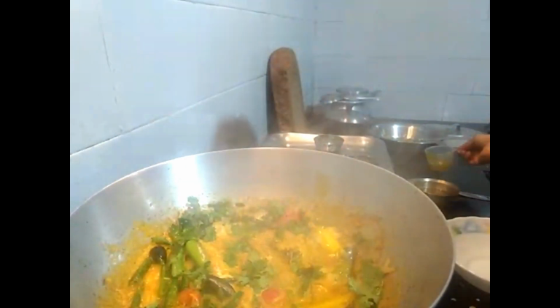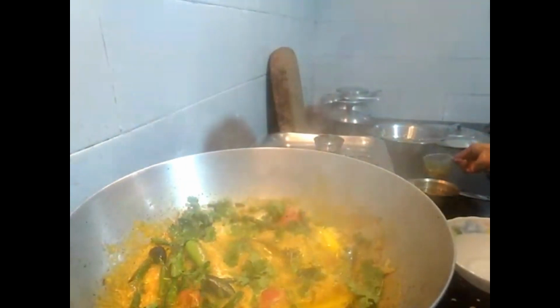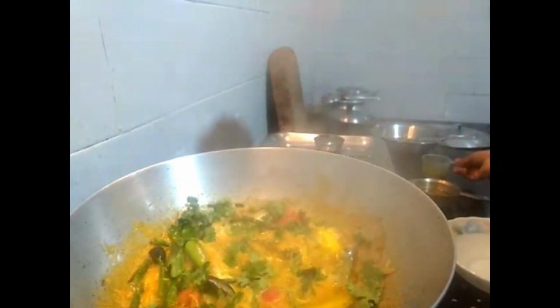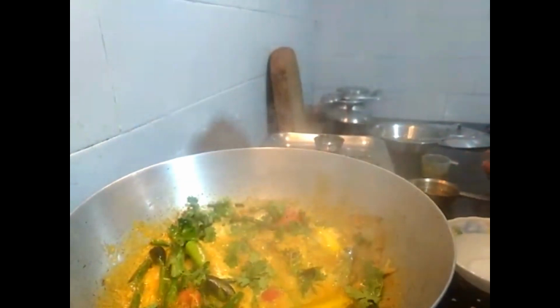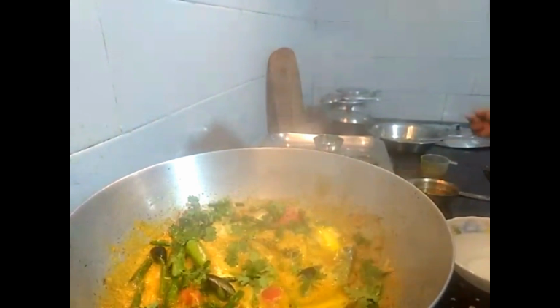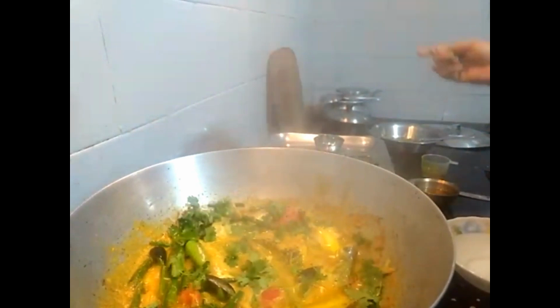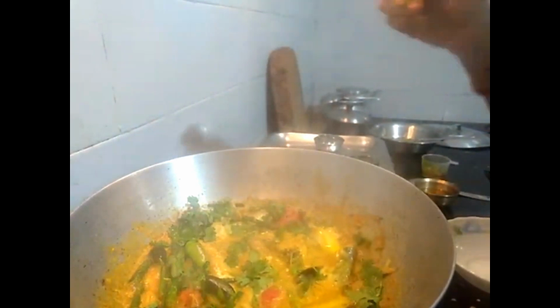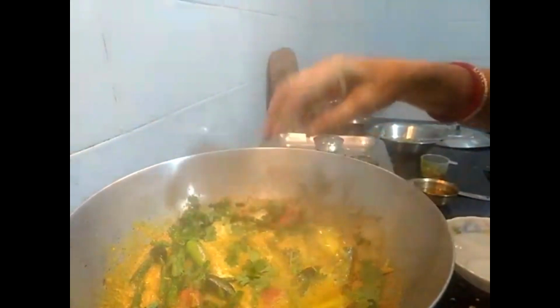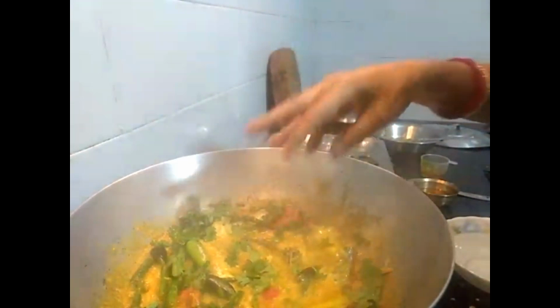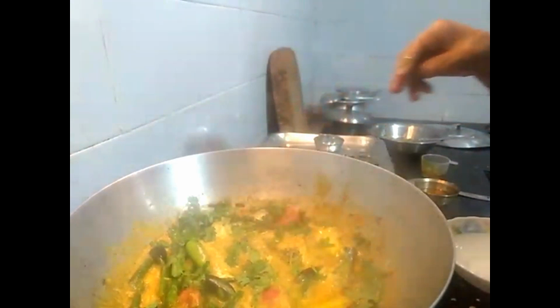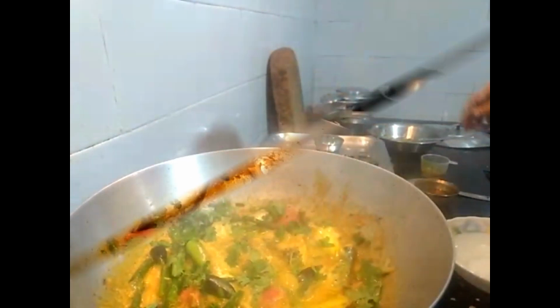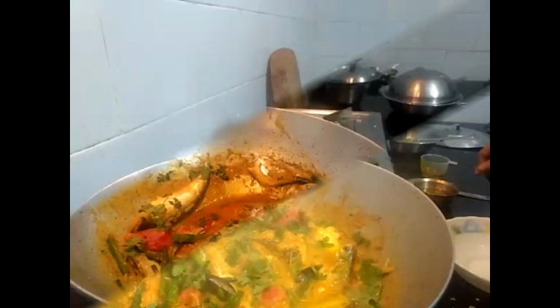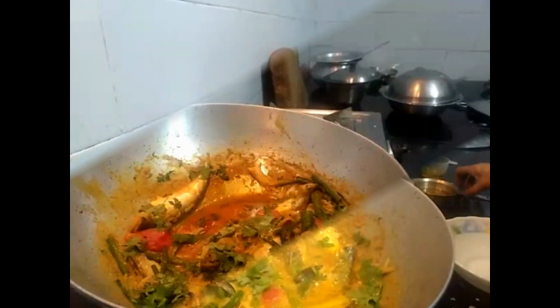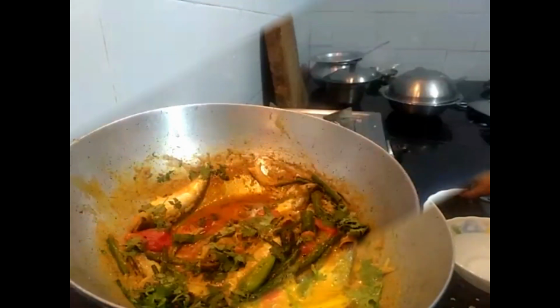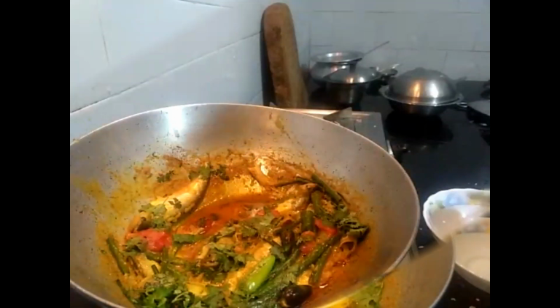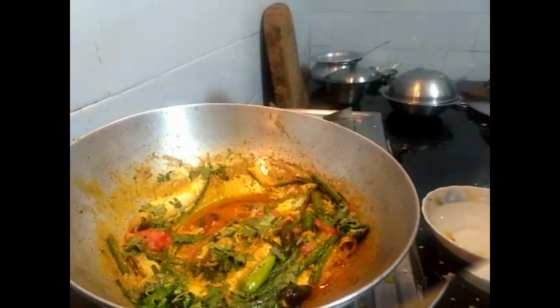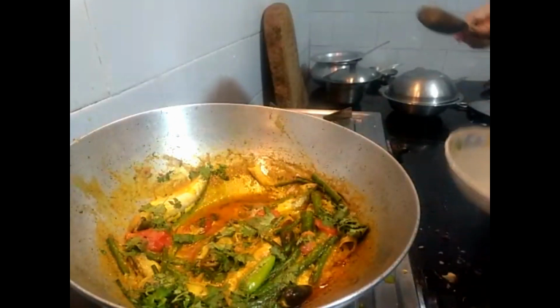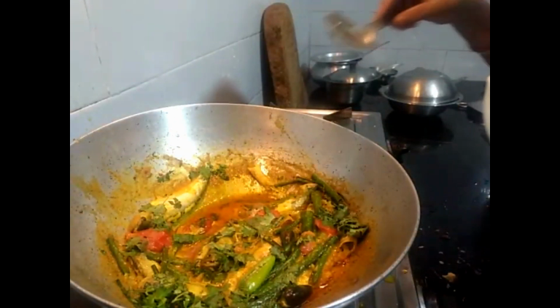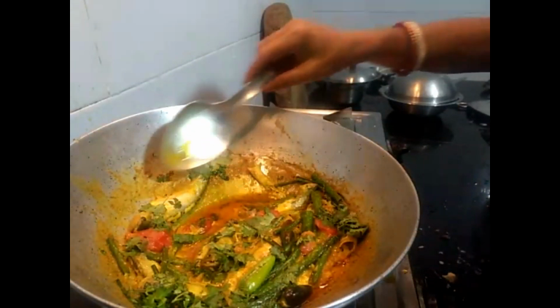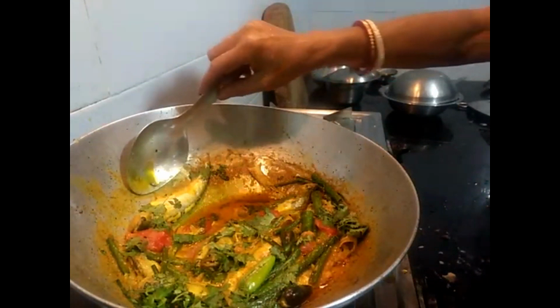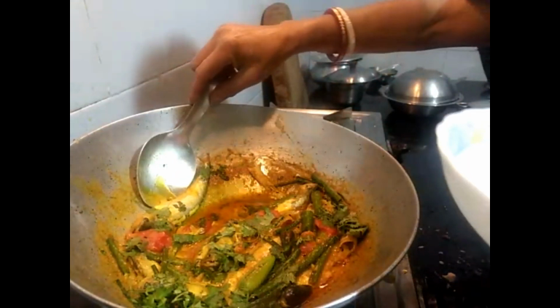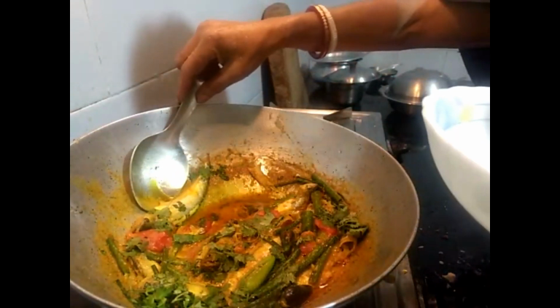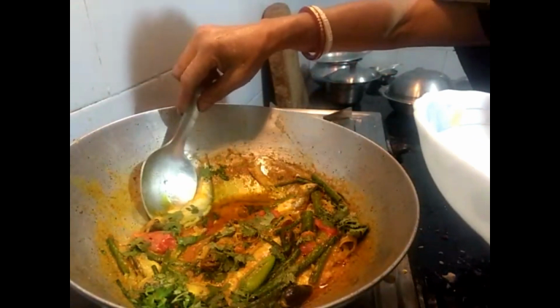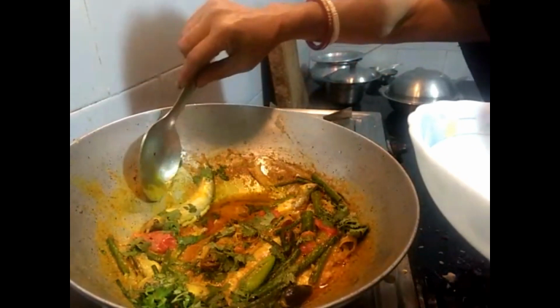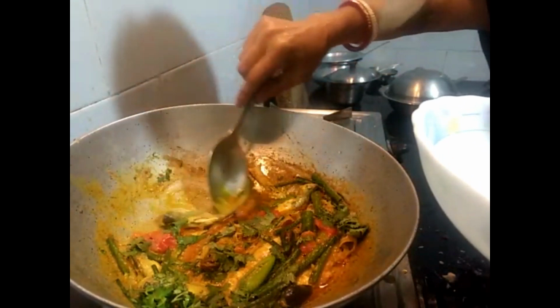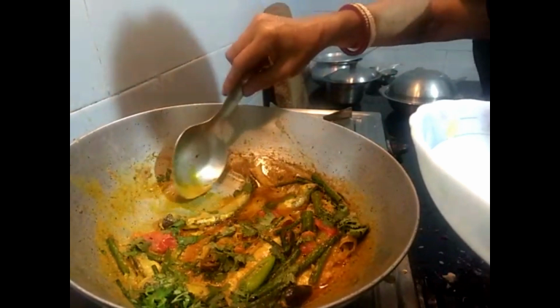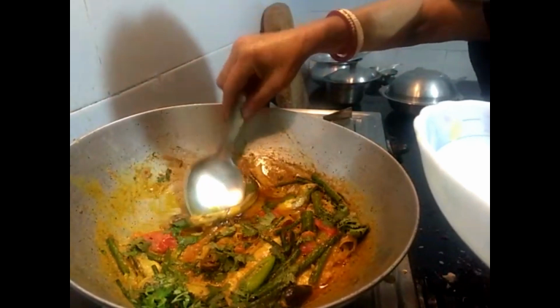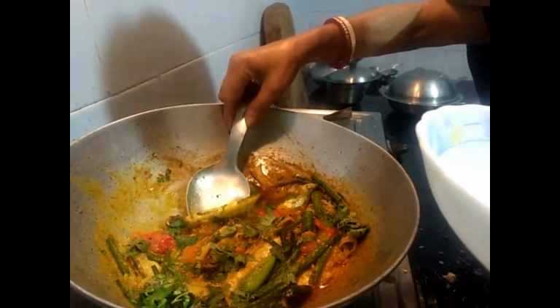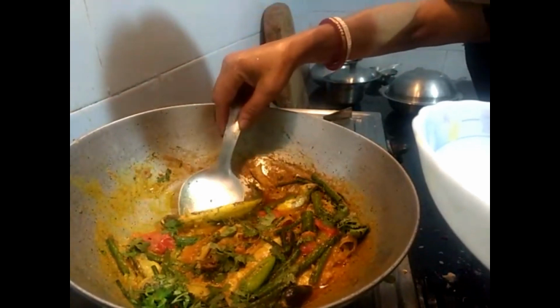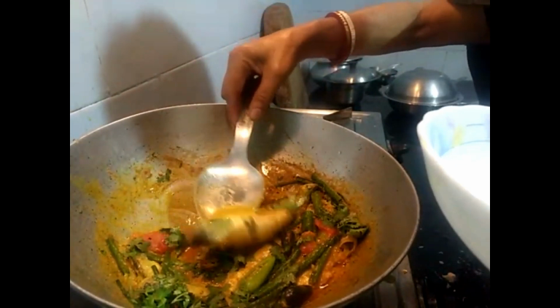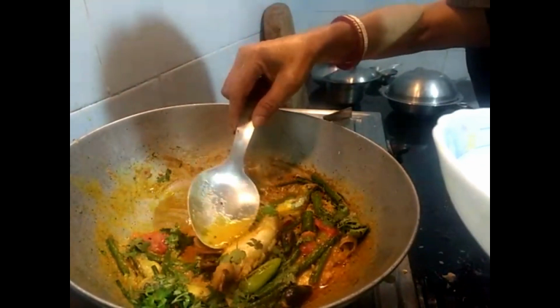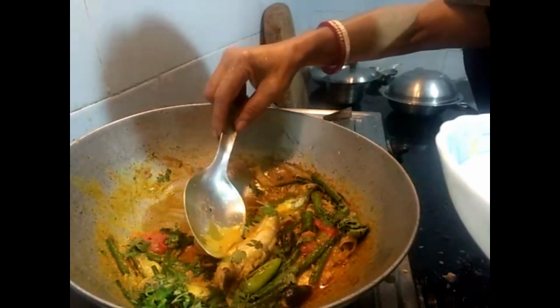I'm going to put a little bit of salt in the pan.